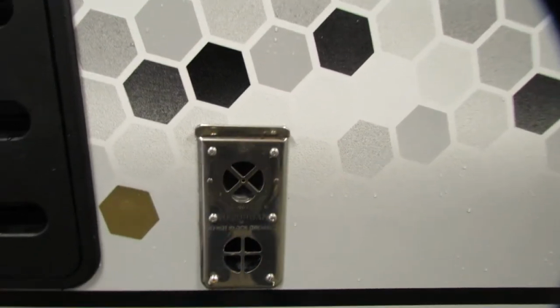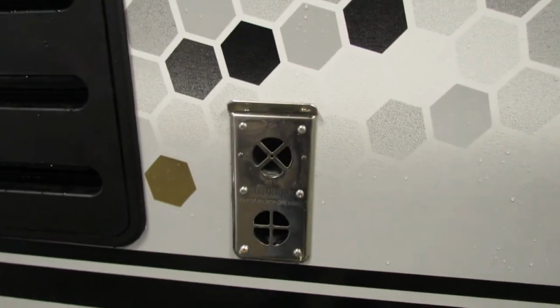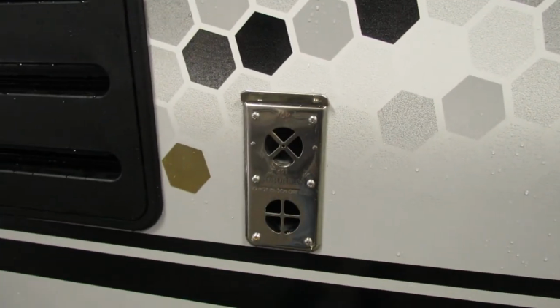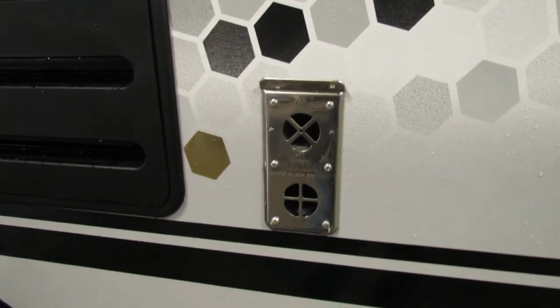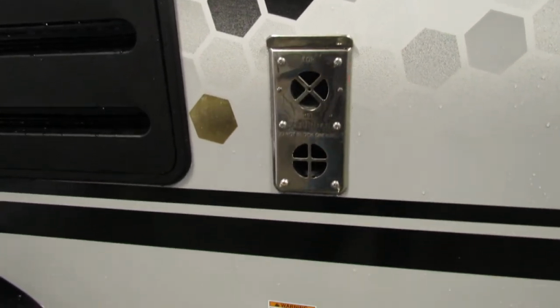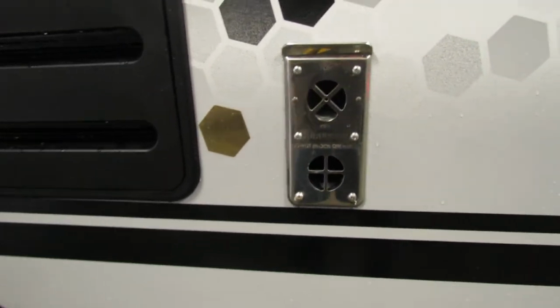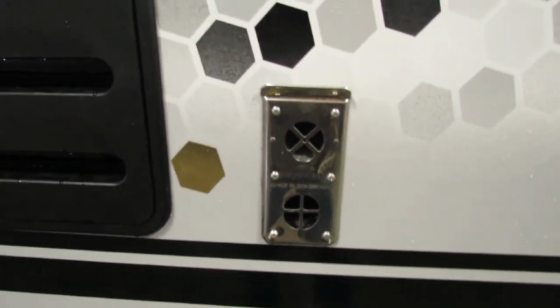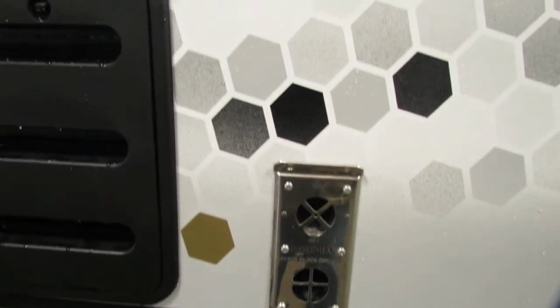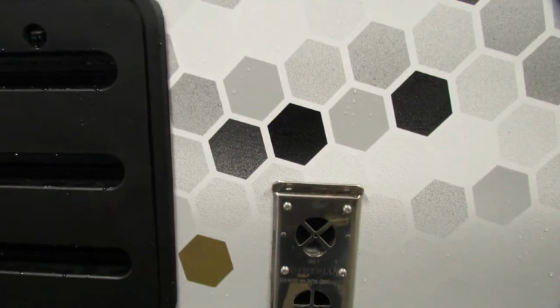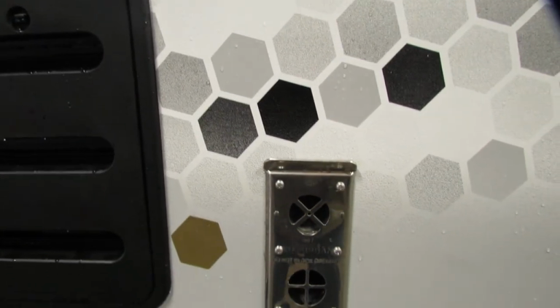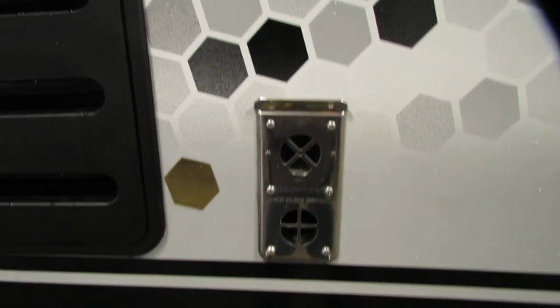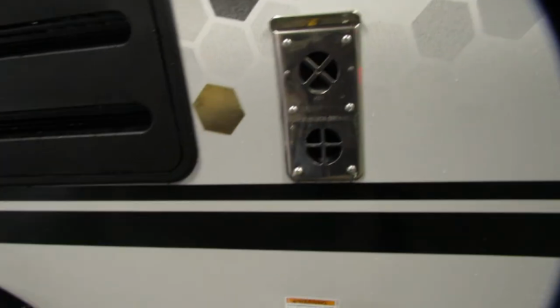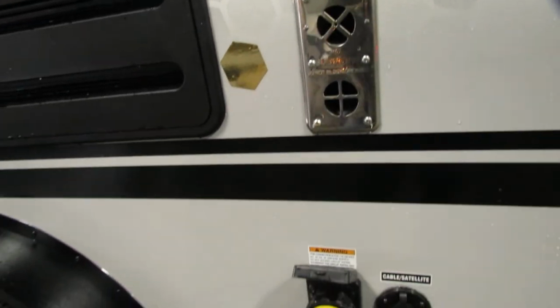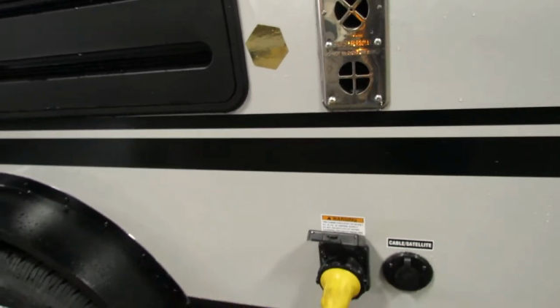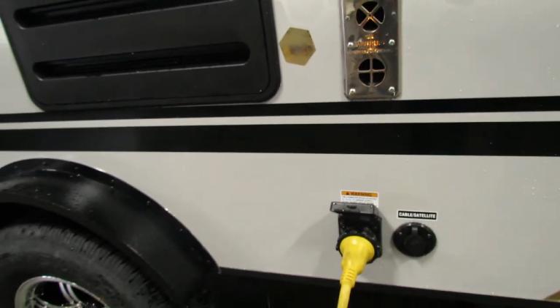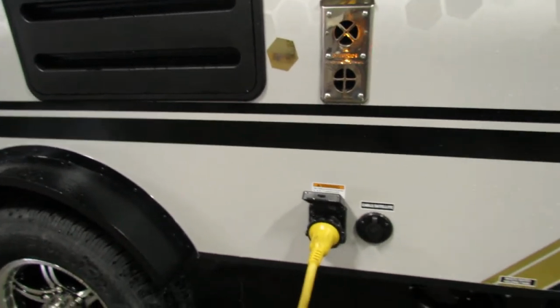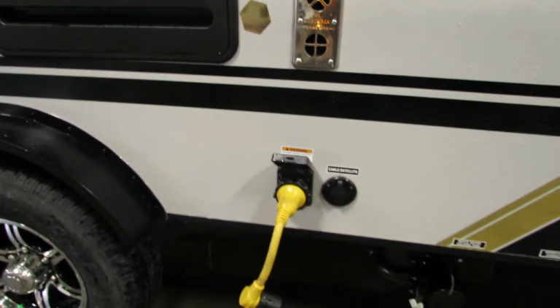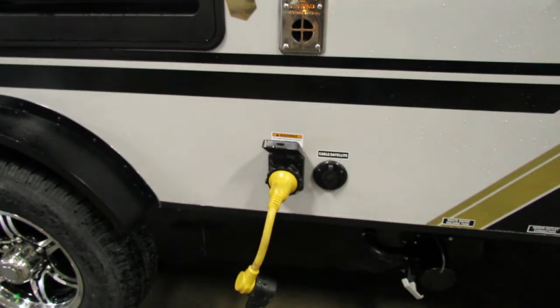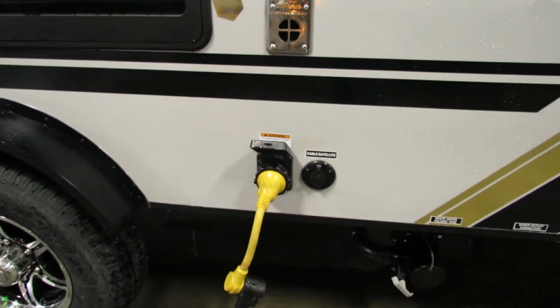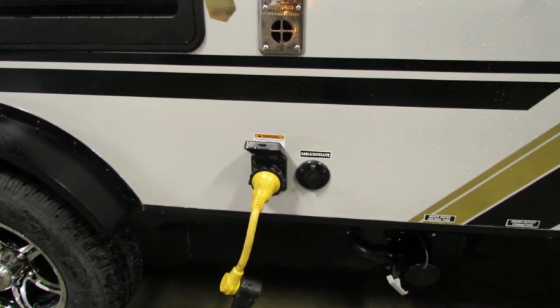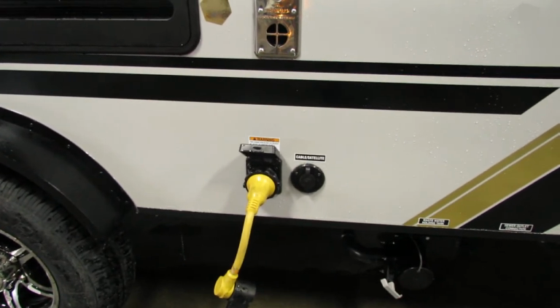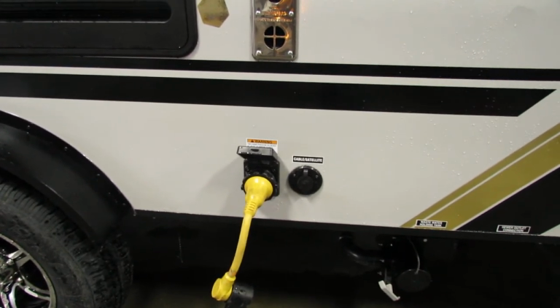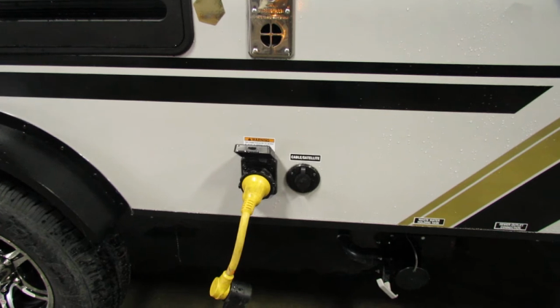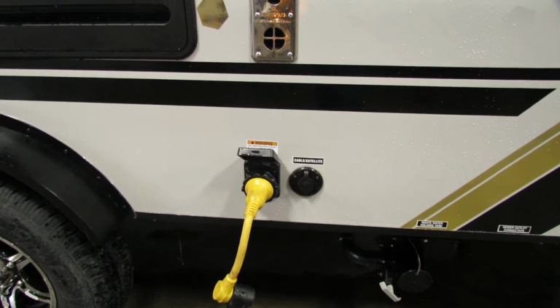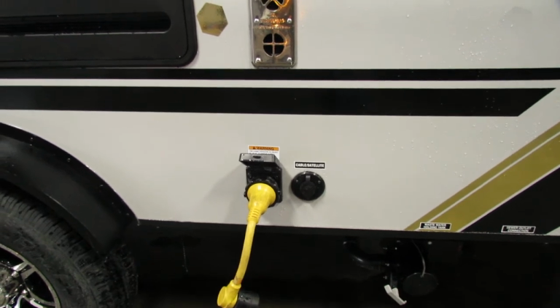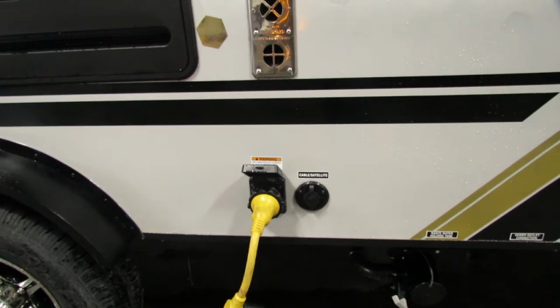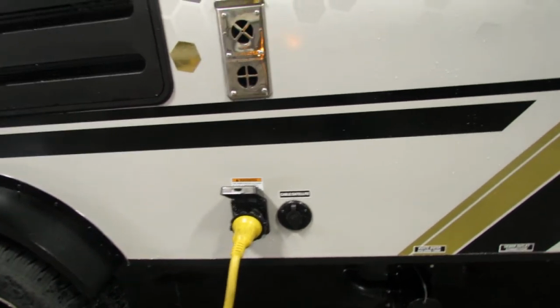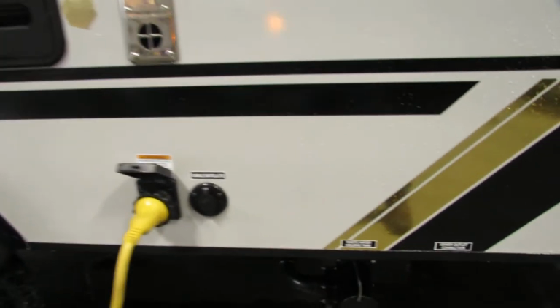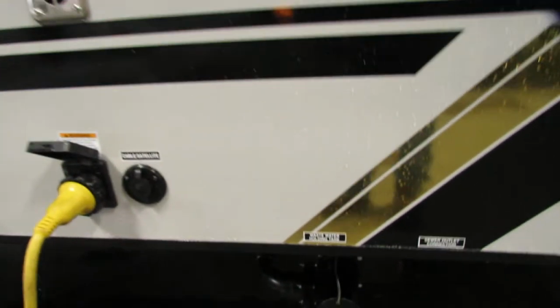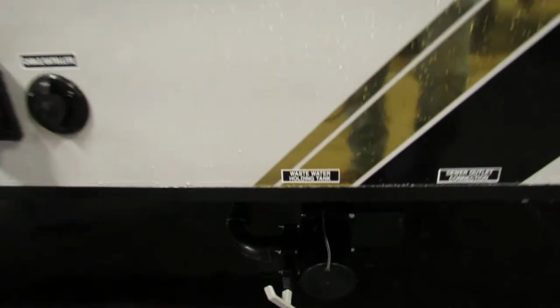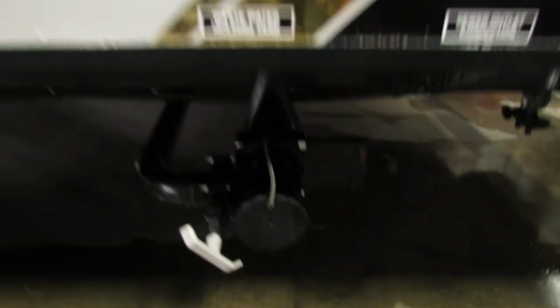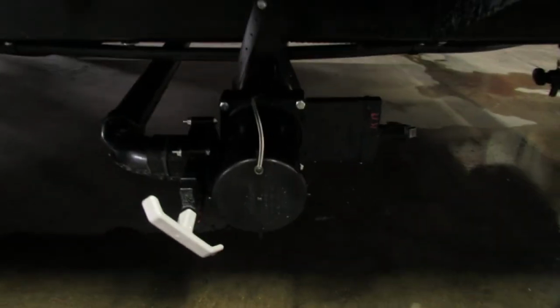Exhaust for the furnace — I'd recommend a couple of mud dauber screens for that, not the only thing you need to screen. You got your cable satellite and 30 amp hookup.